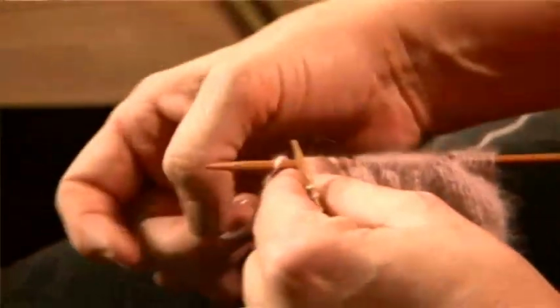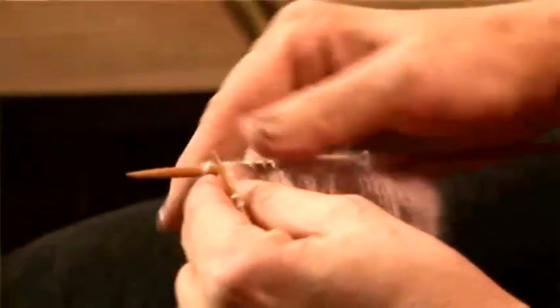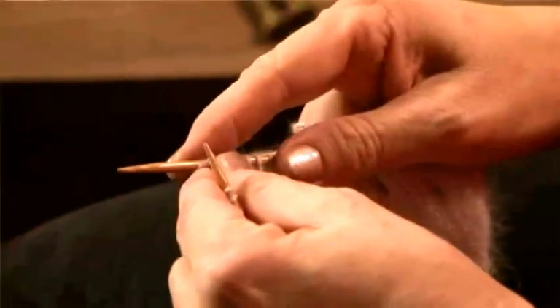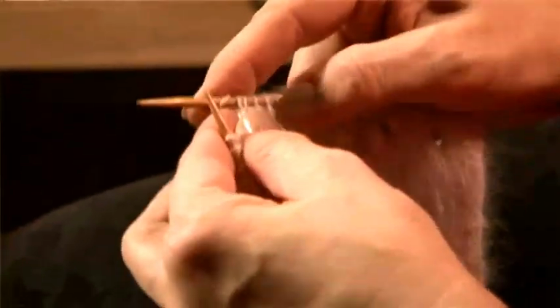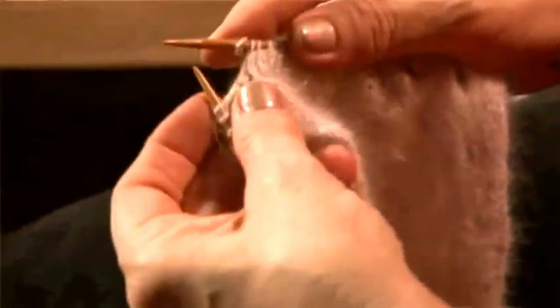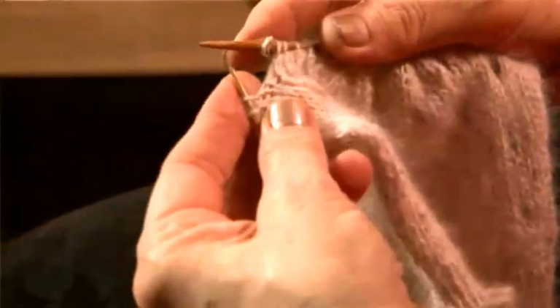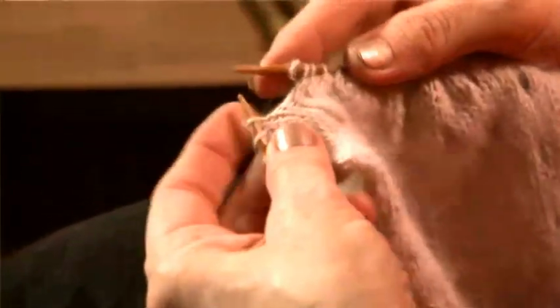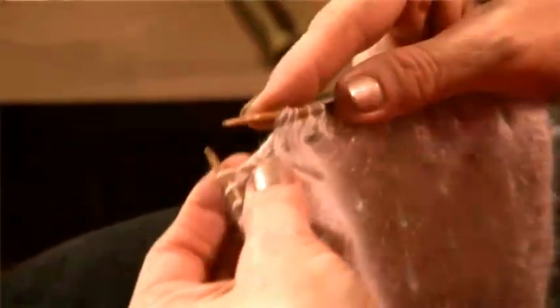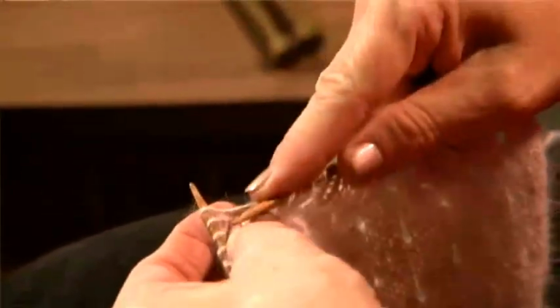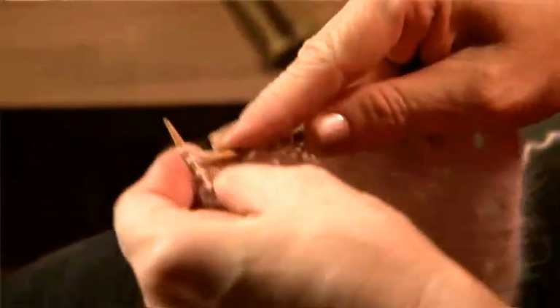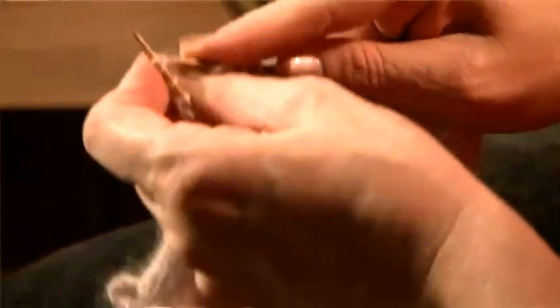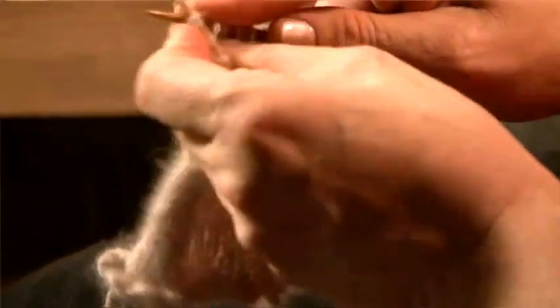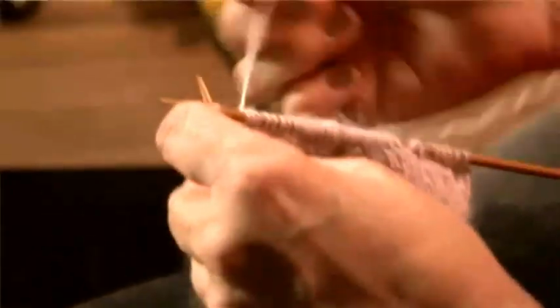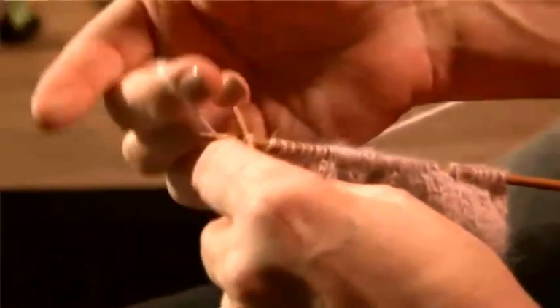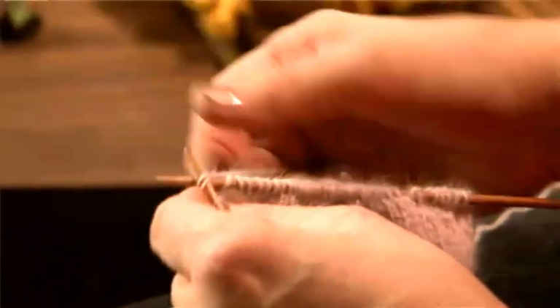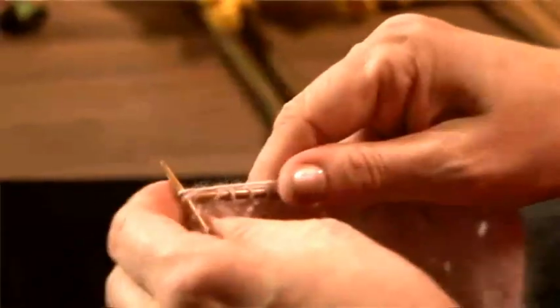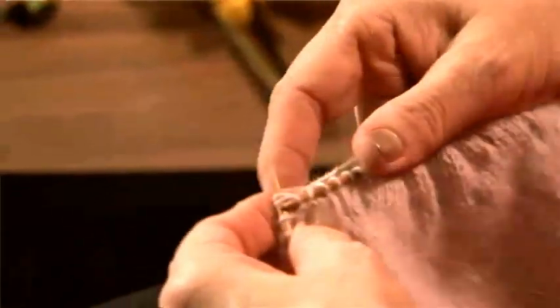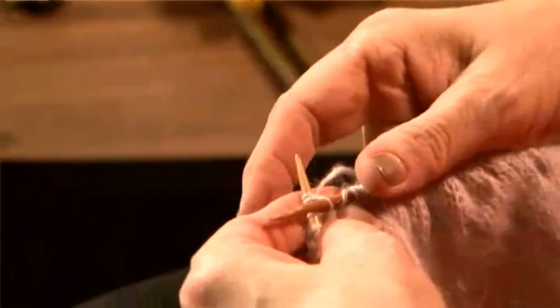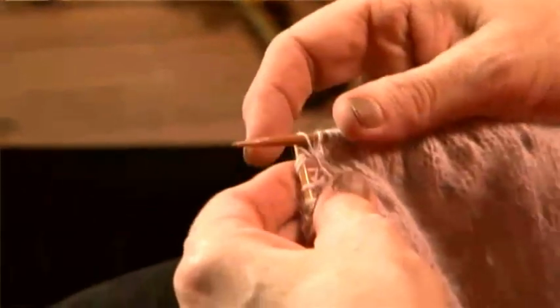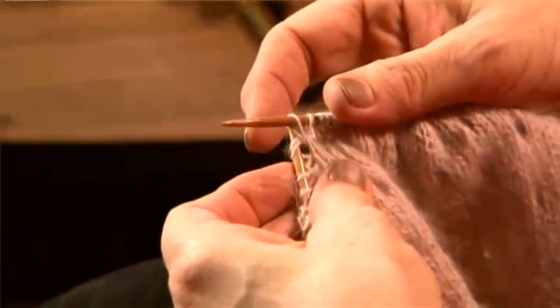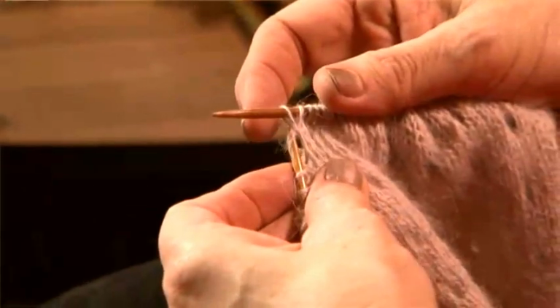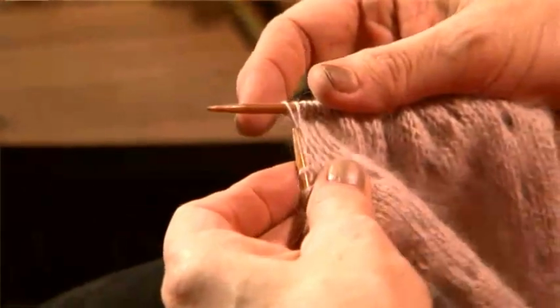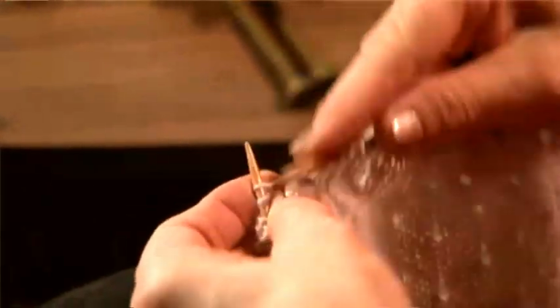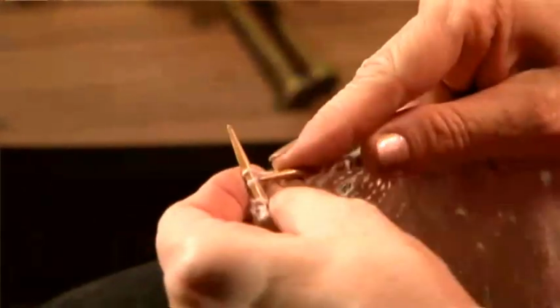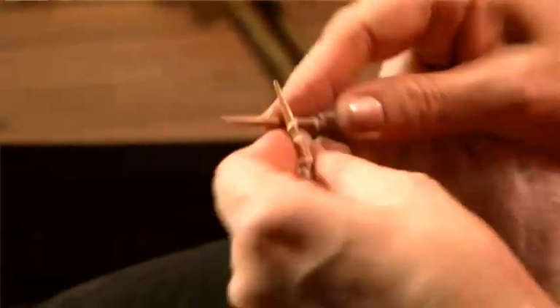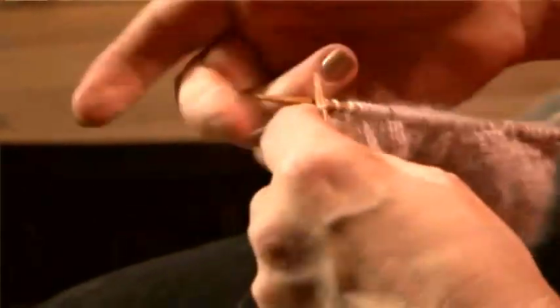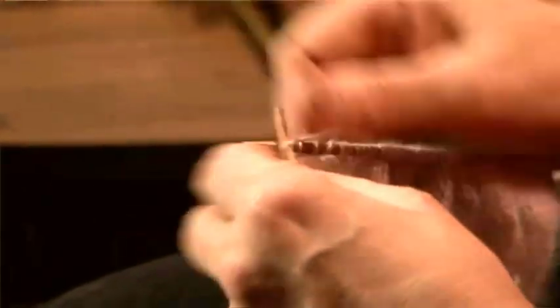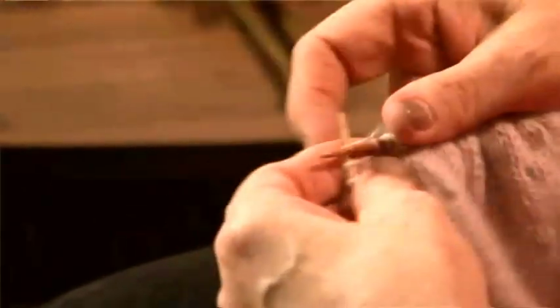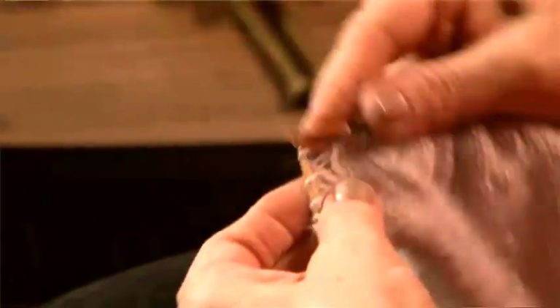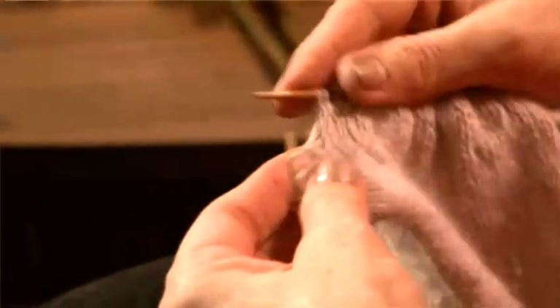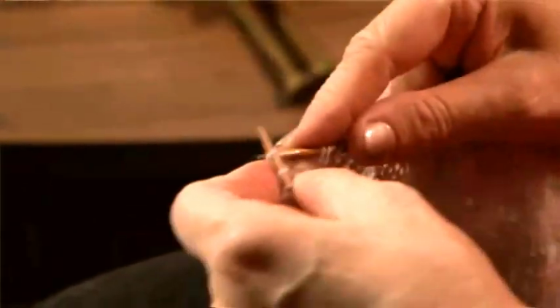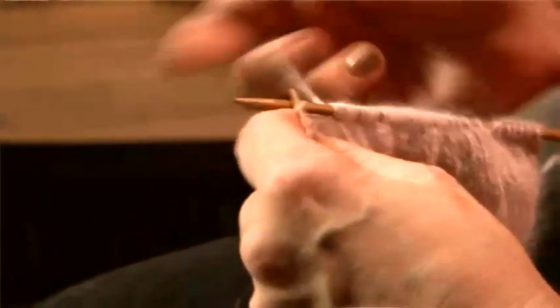Yarn forward over the needle. Knit two together. And knit to the end of my row.